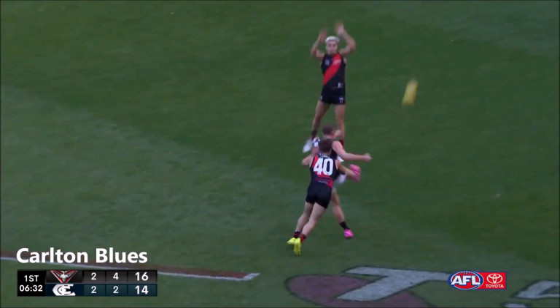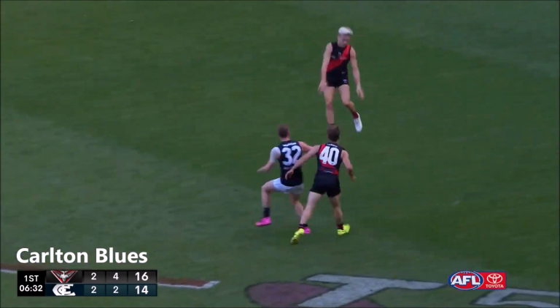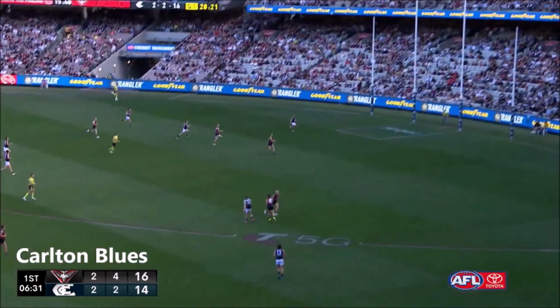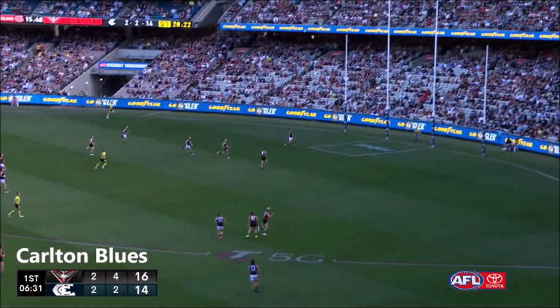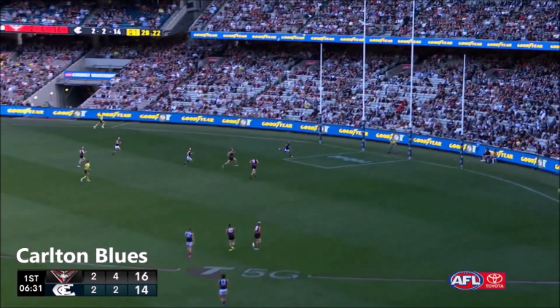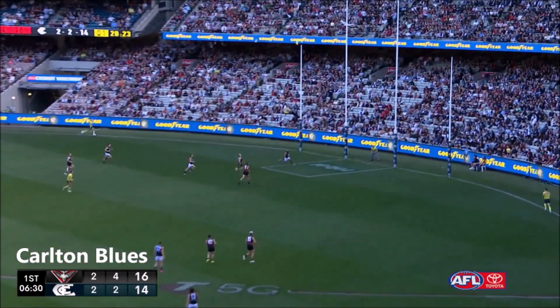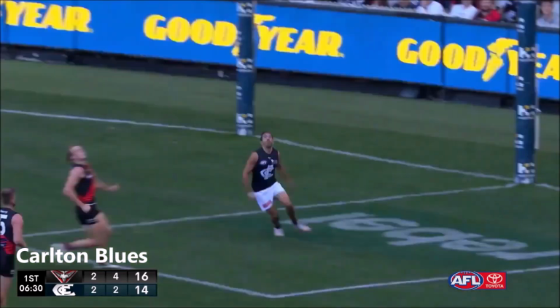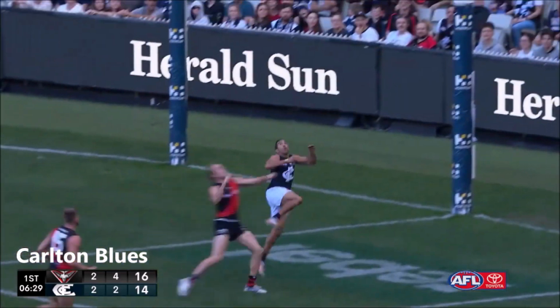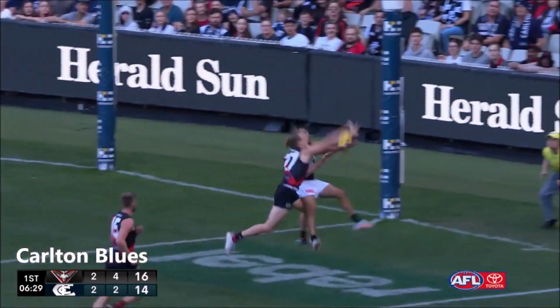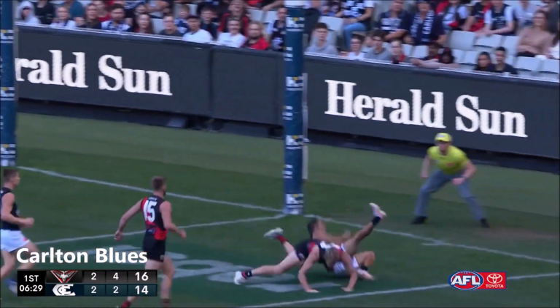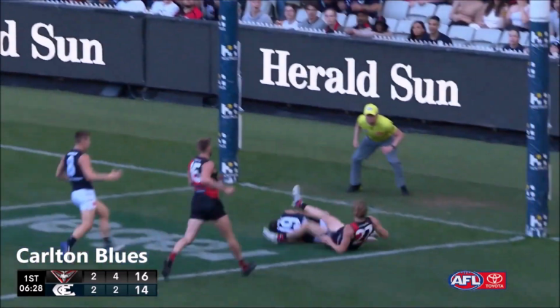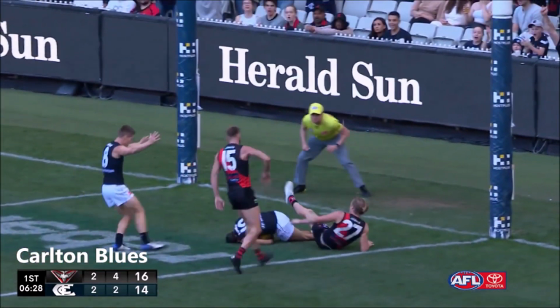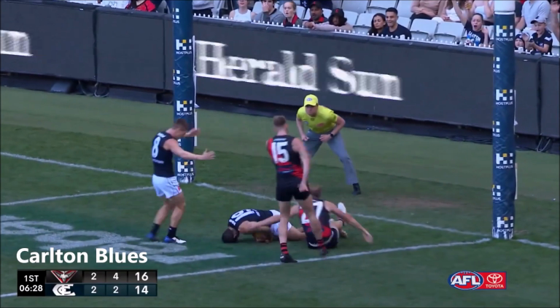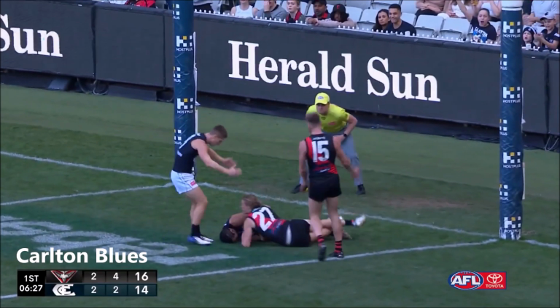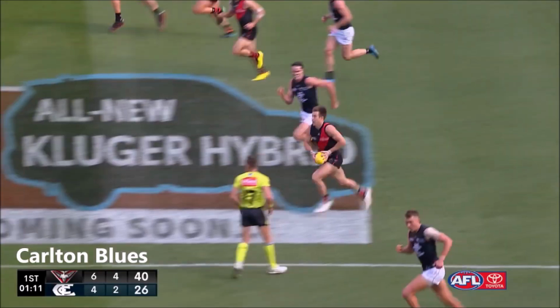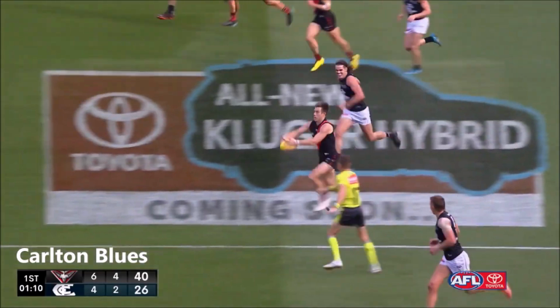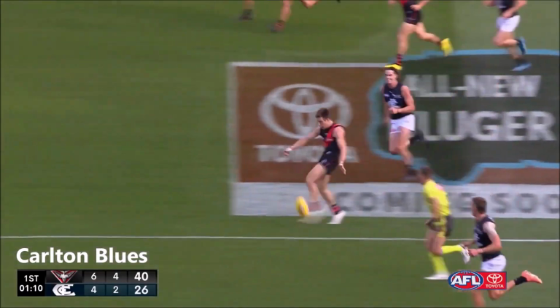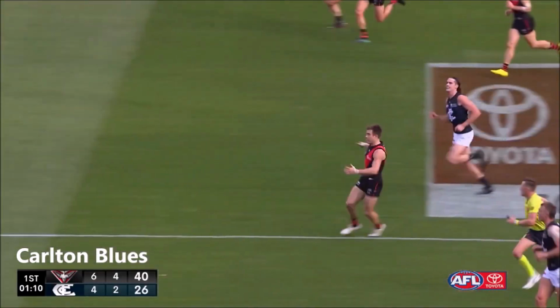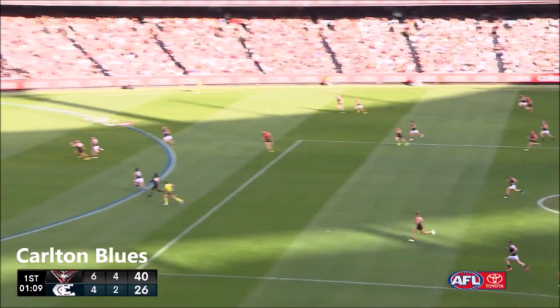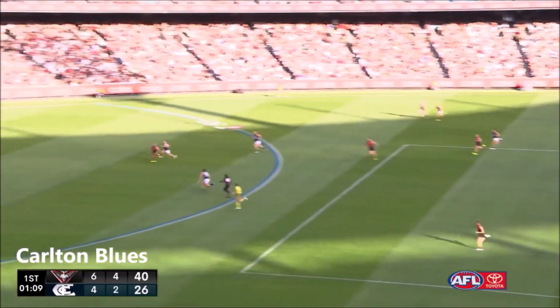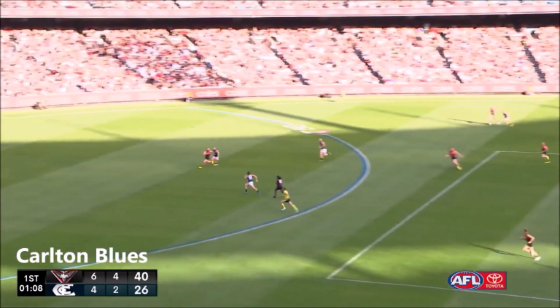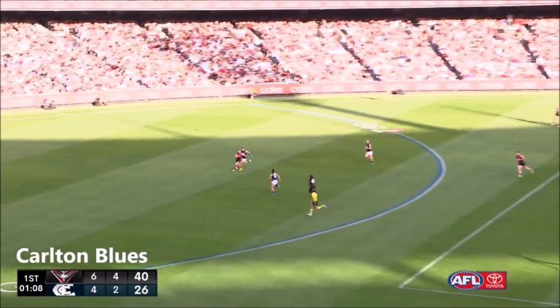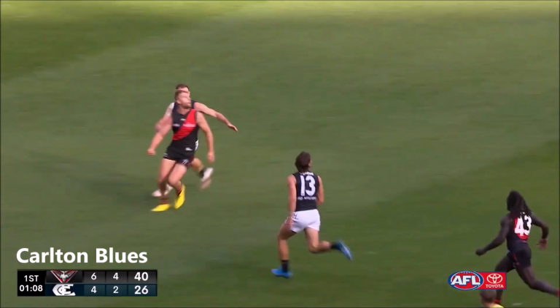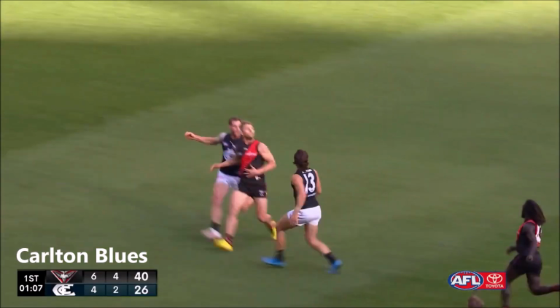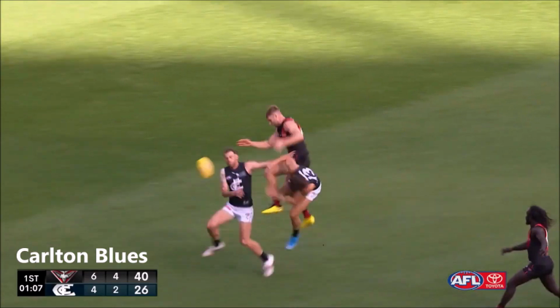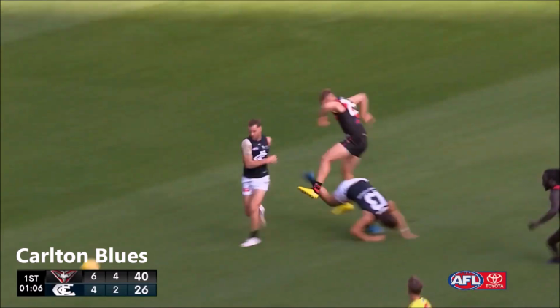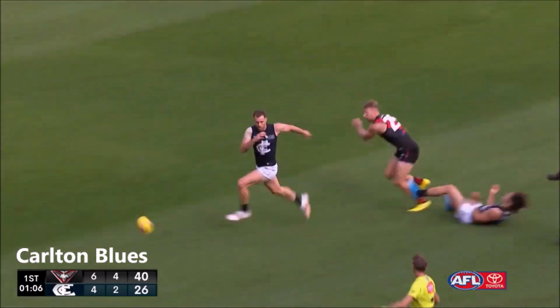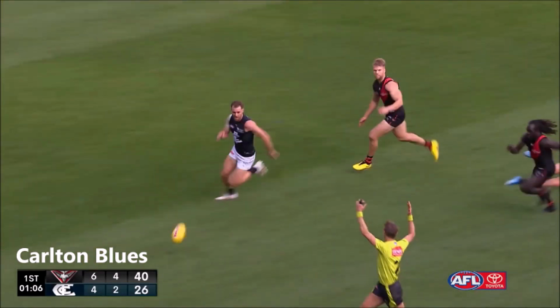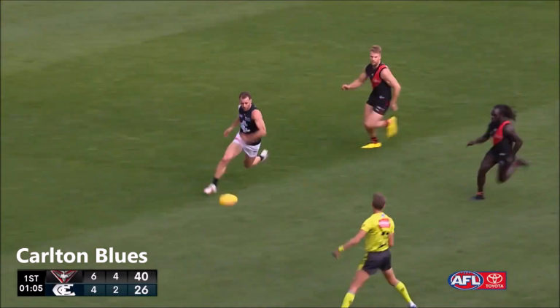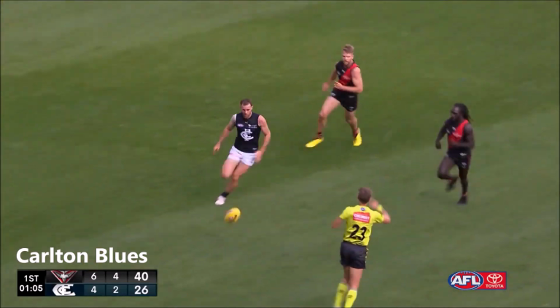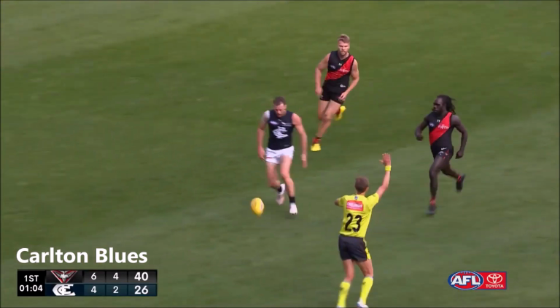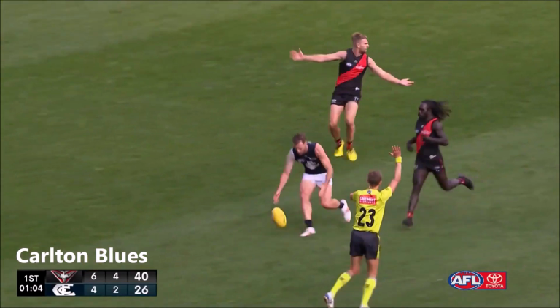Stocker got it to Nunes, he's got Eddie on his own in the goal square. Can he find a way — and he did it! There's a really good marking formula in this game. Merritt out the back. Courage from Stringer — it was Stringer who cleaned him up.